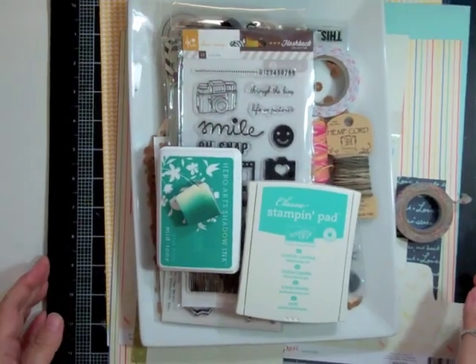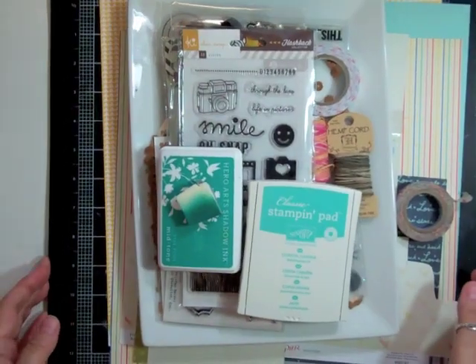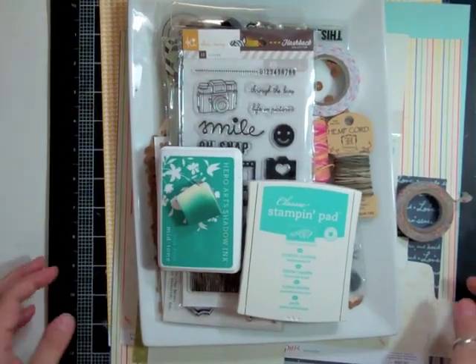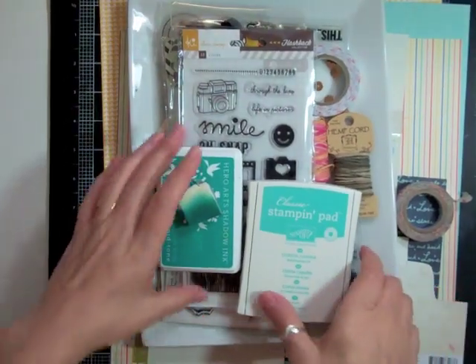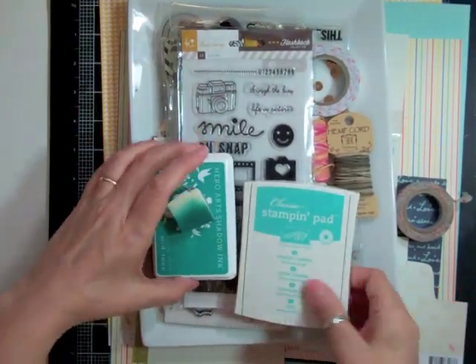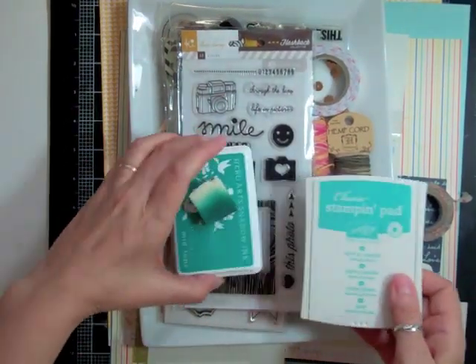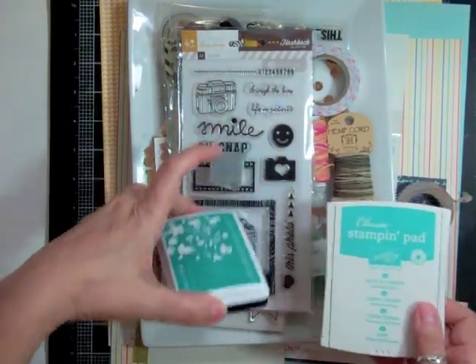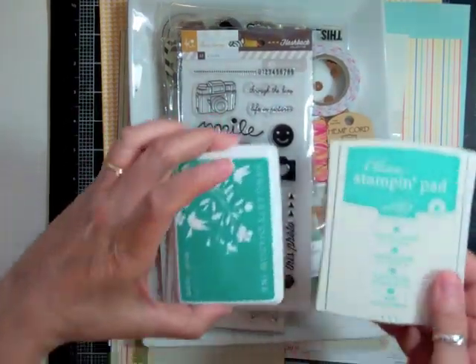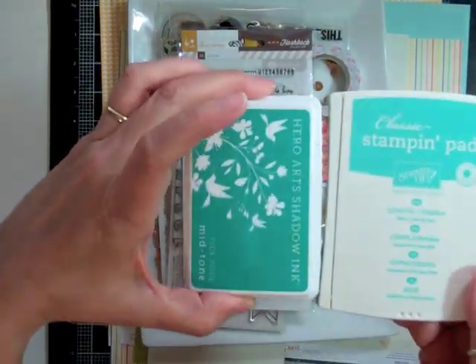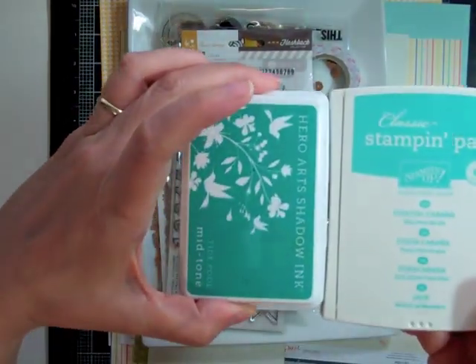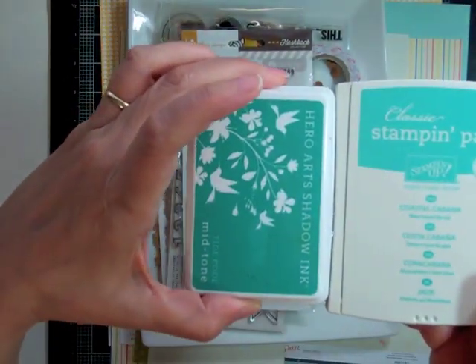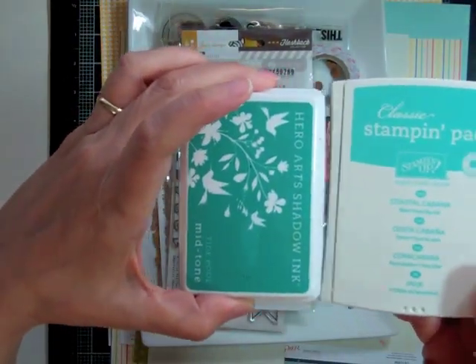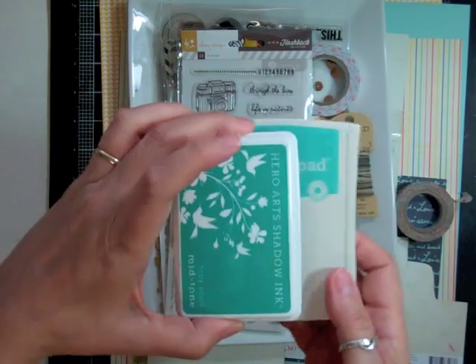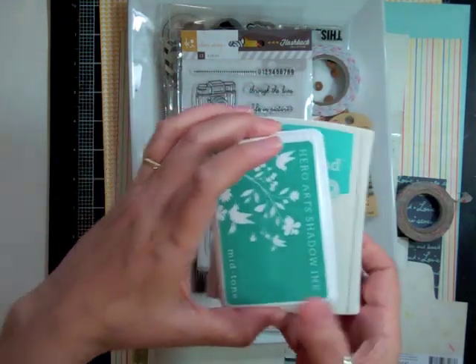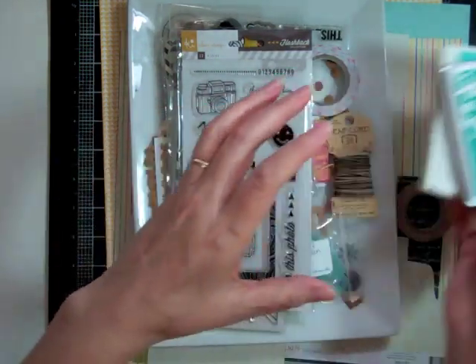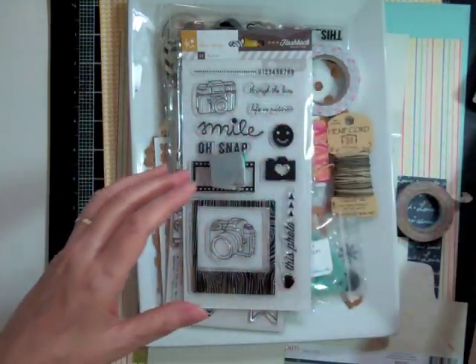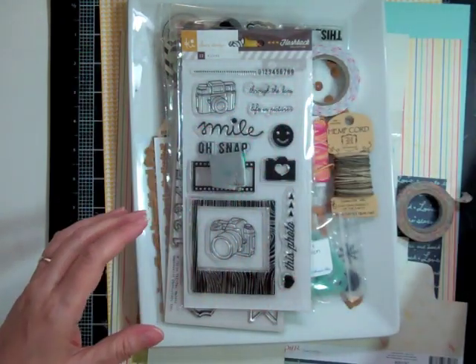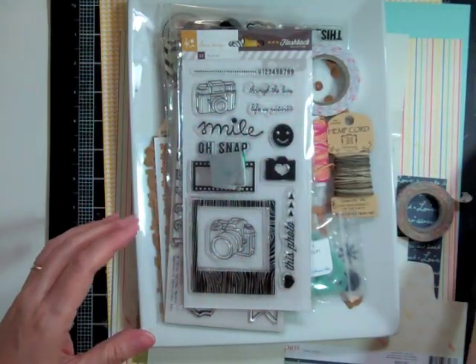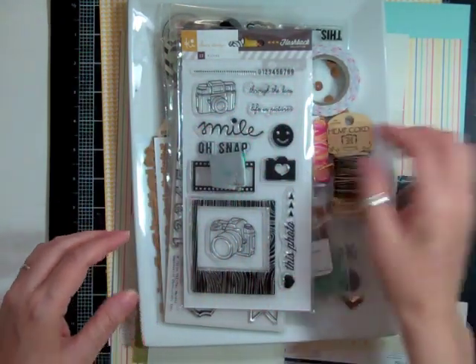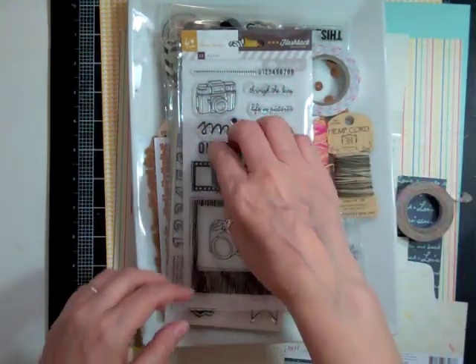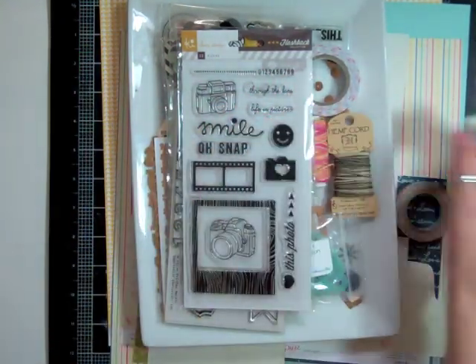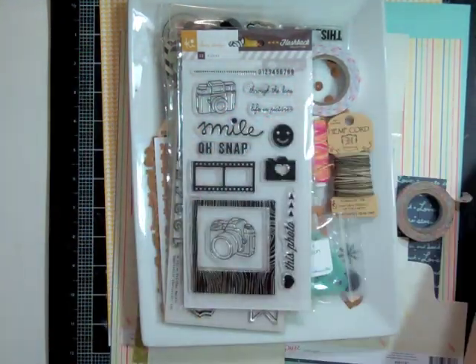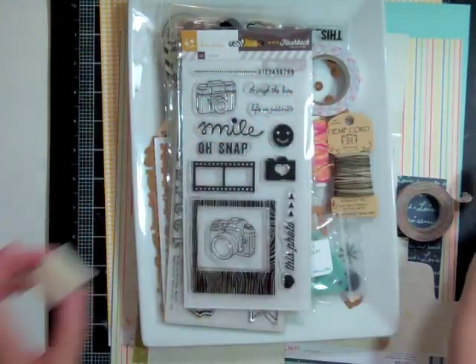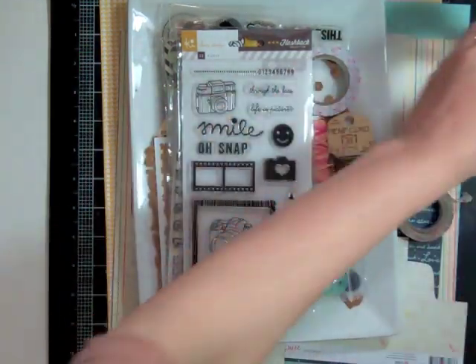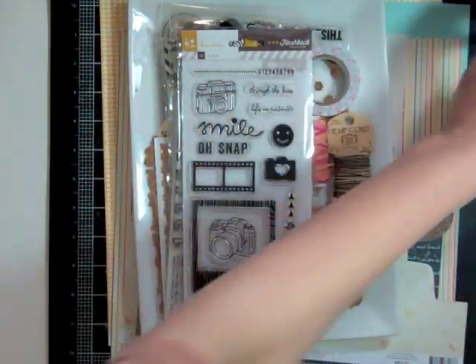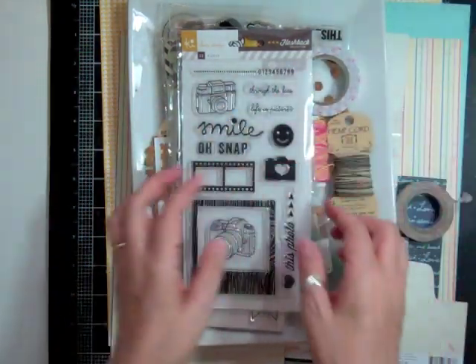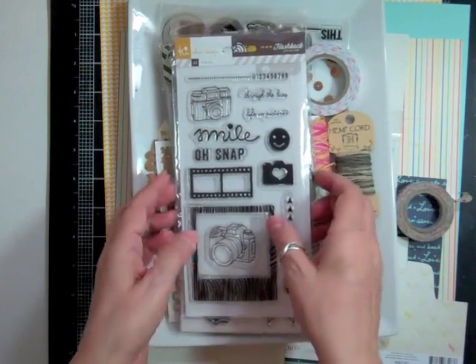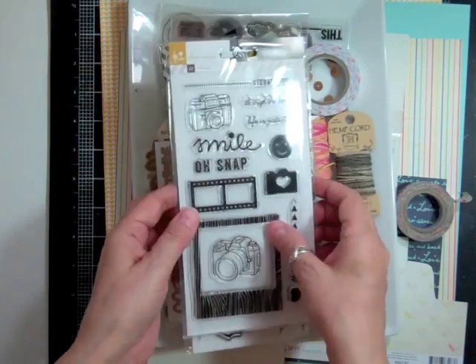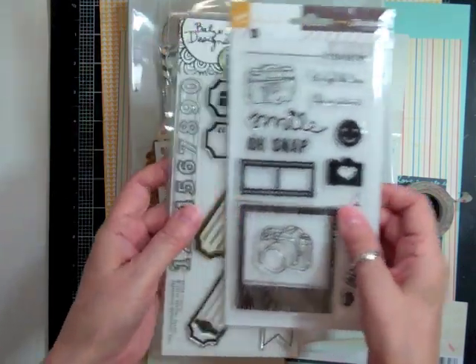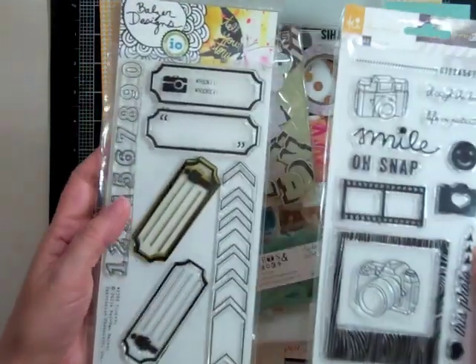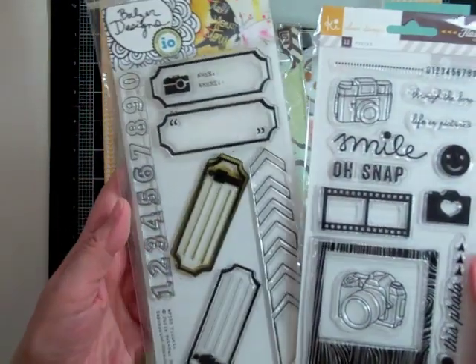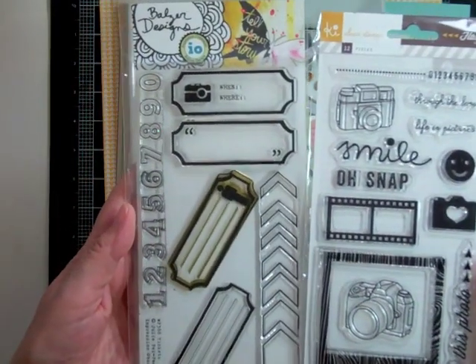Hi everyone, it's Nicole and I have another layout using the Planetarium May kit. I'm just showing you some of the stuff I might be using. I have the Hero Arts Tide Pool and the Stampin' Up Coastal Cabana.